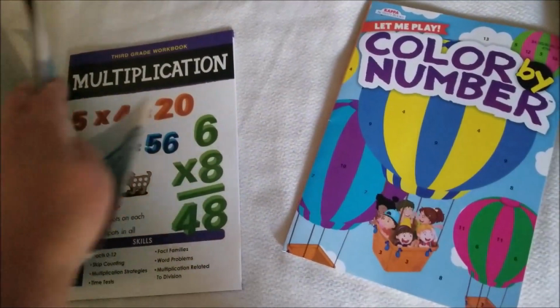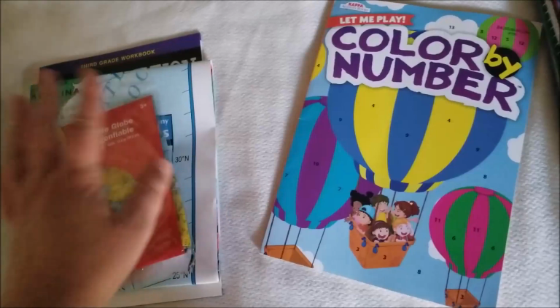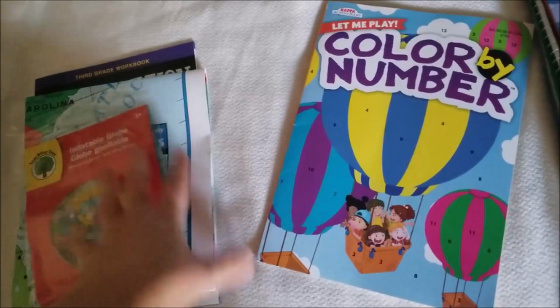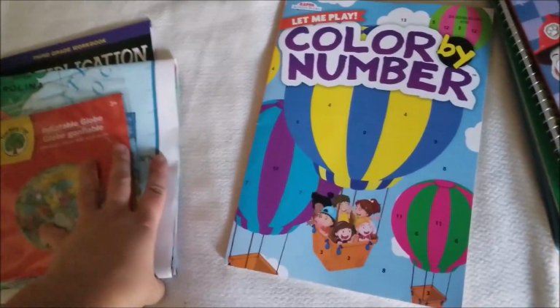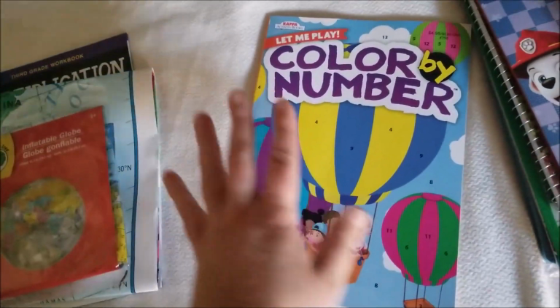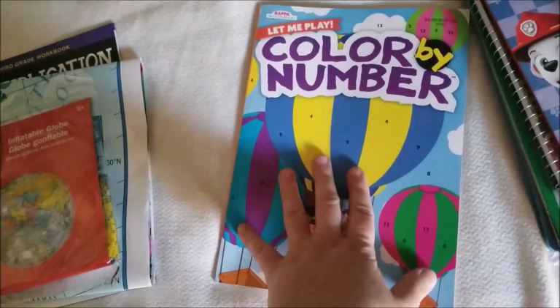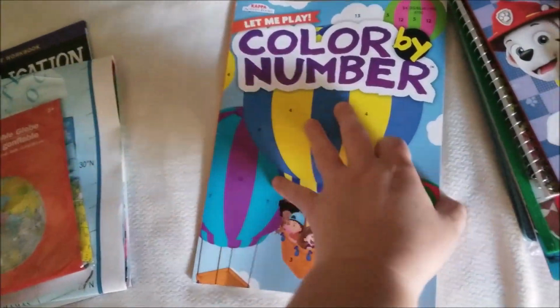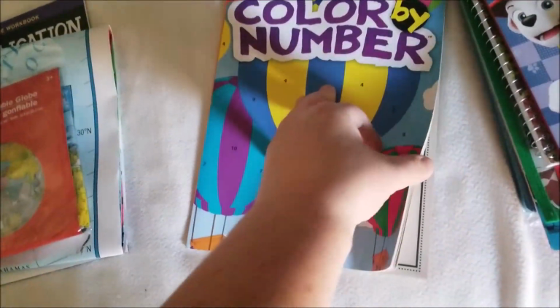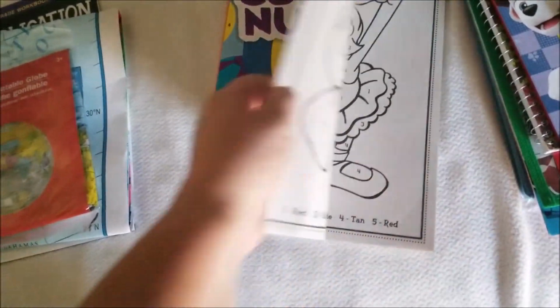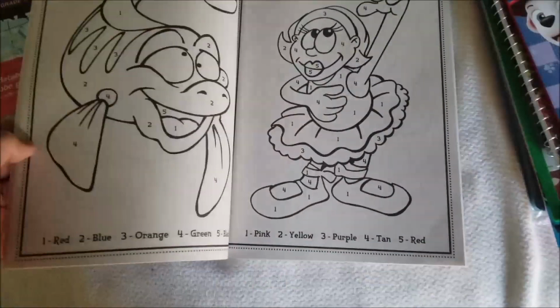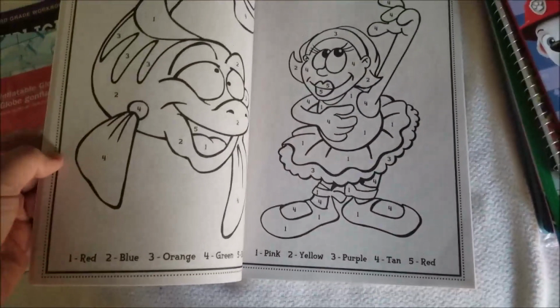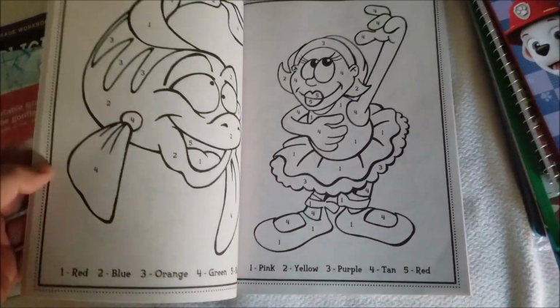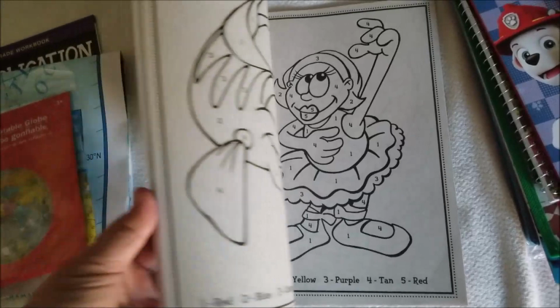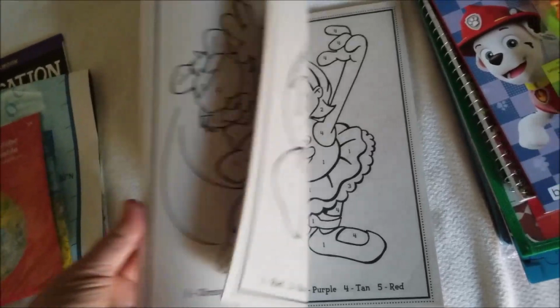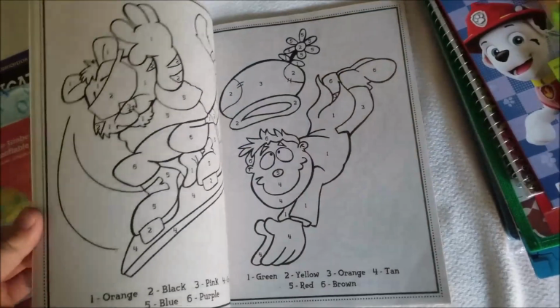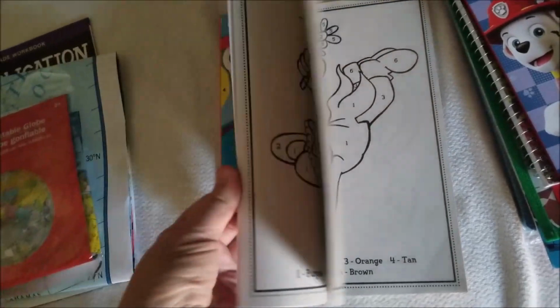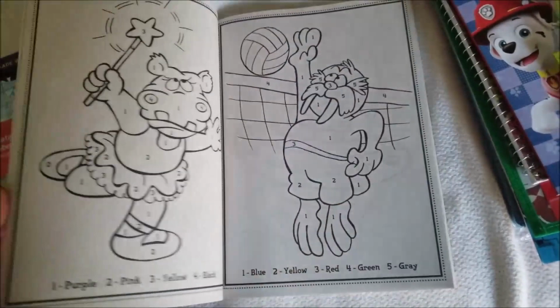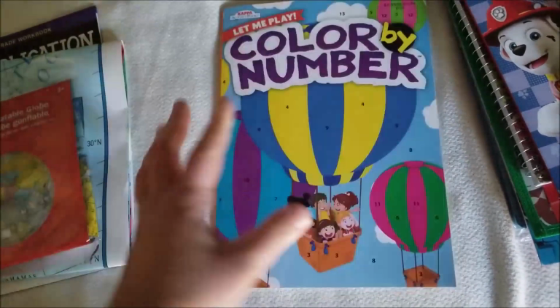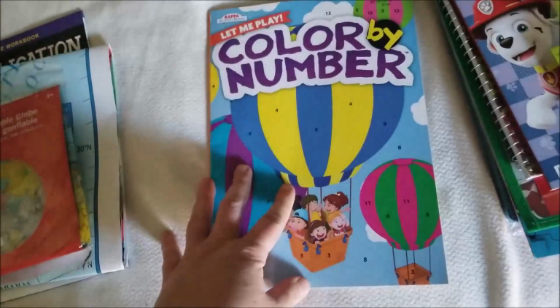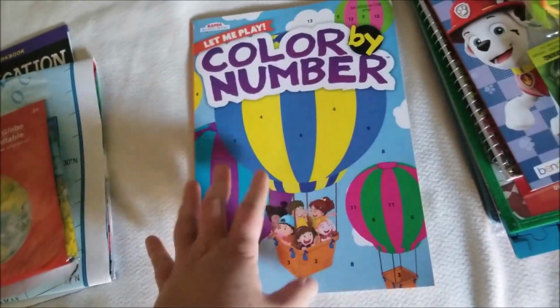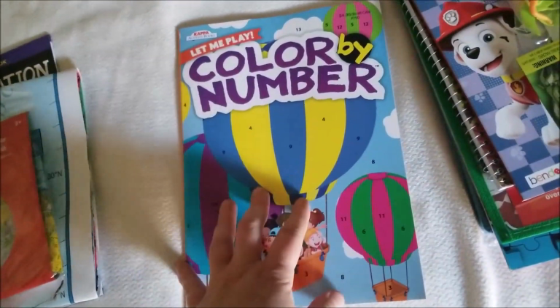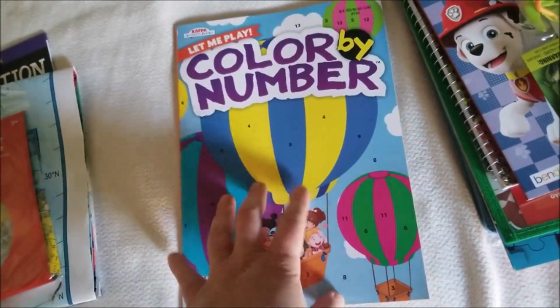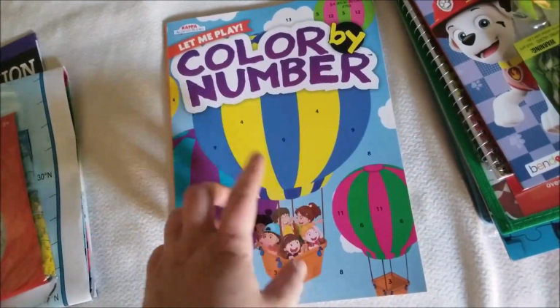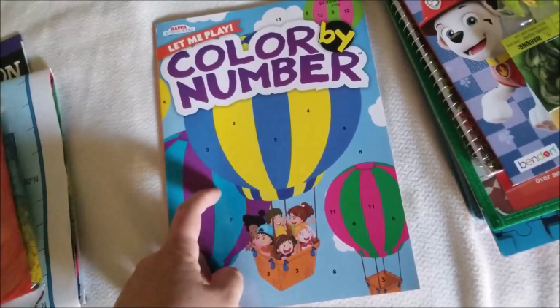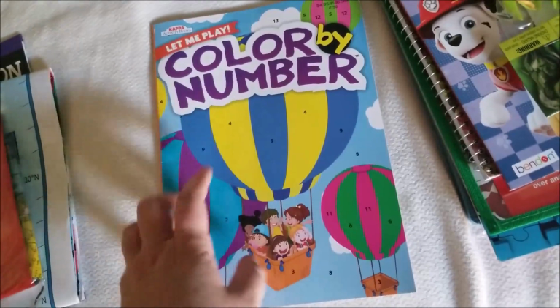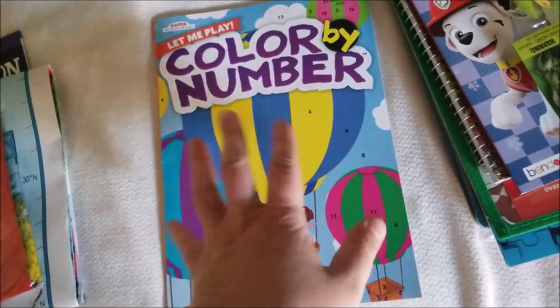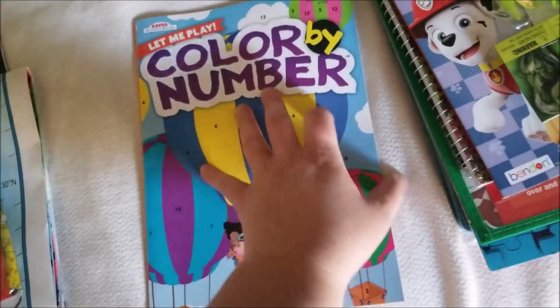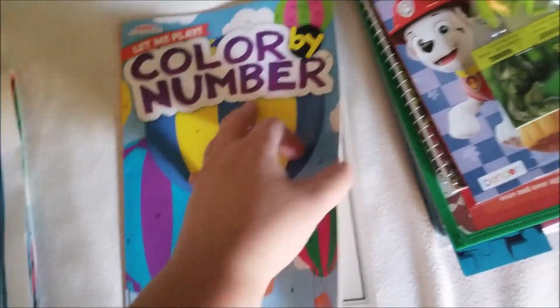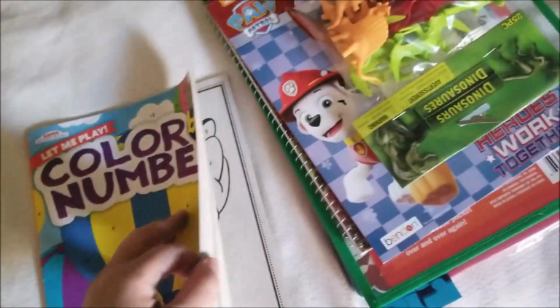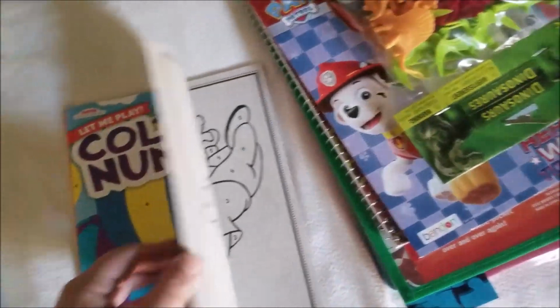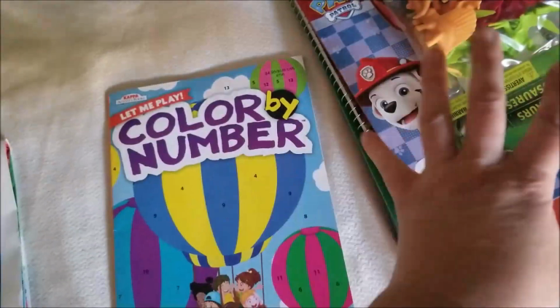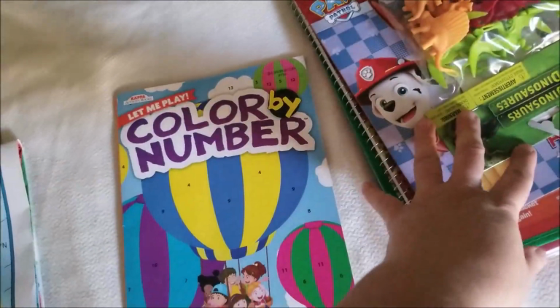I got this for my first grader — I guess he'll be second grade by the time he starts. I really love these things for picking out number recognition, and I'm also hoping to use this deck with my three-year-old as we learn numbers.